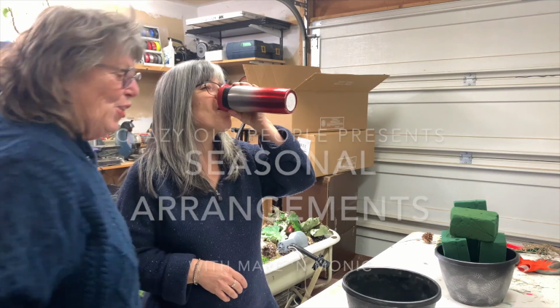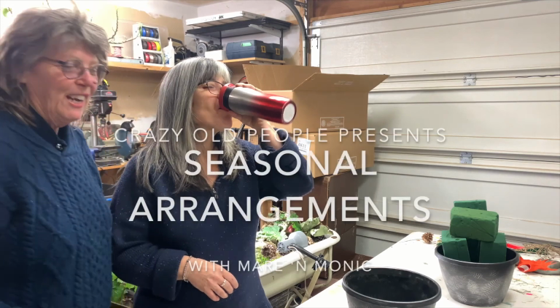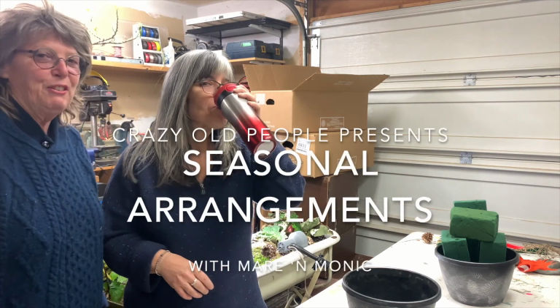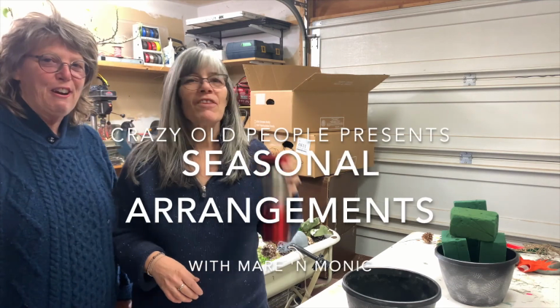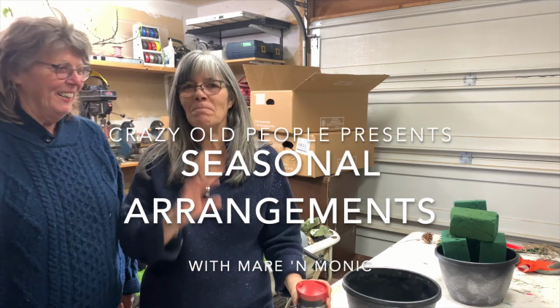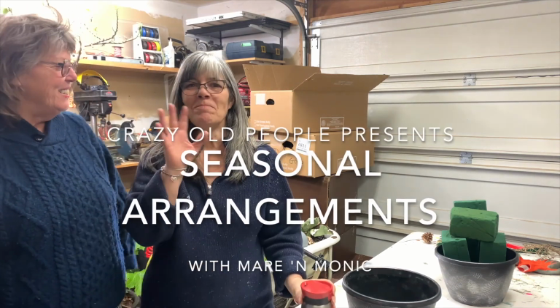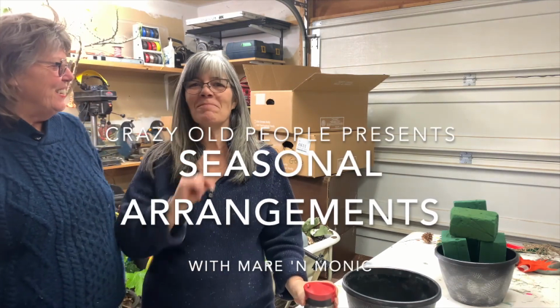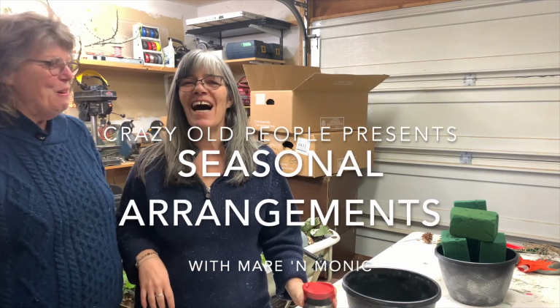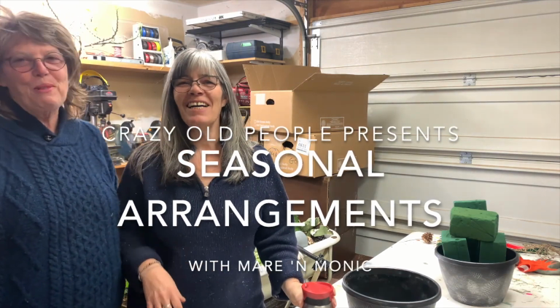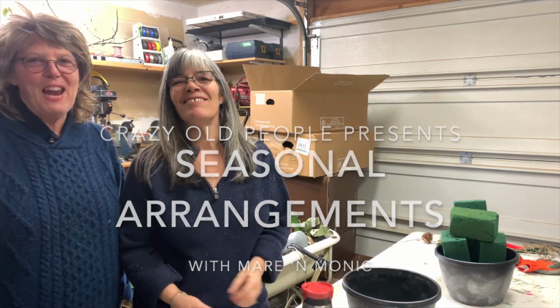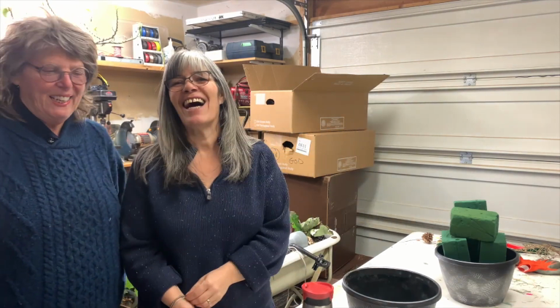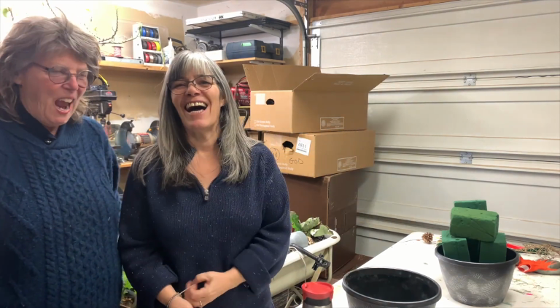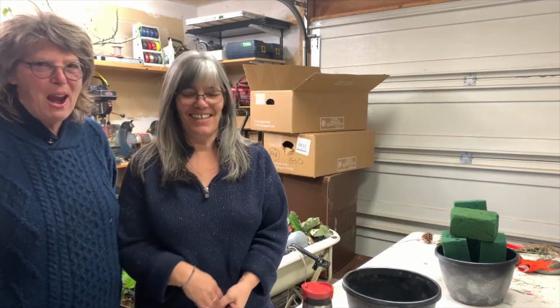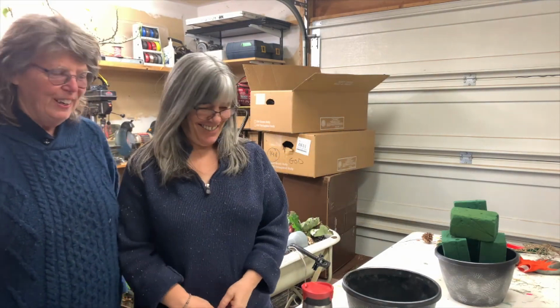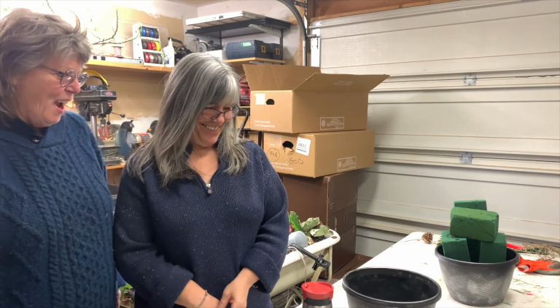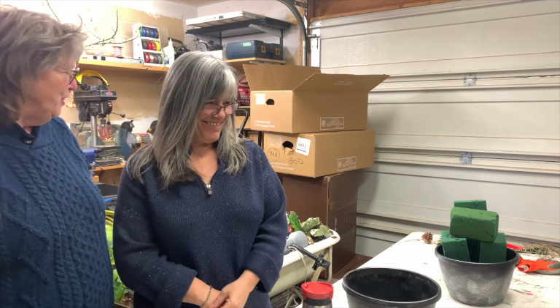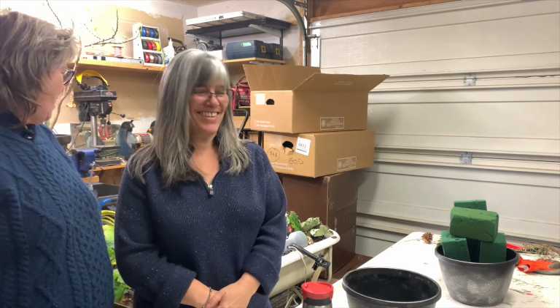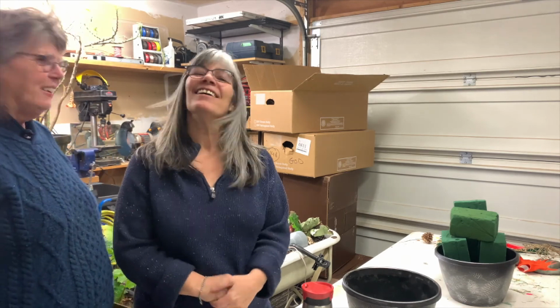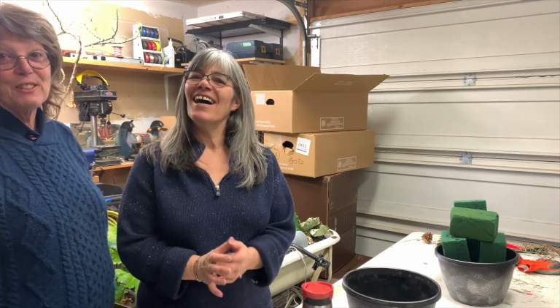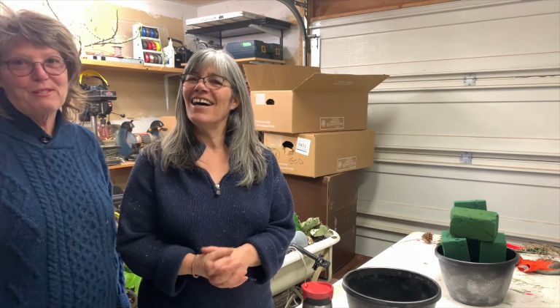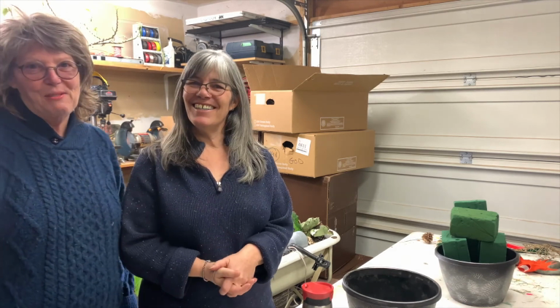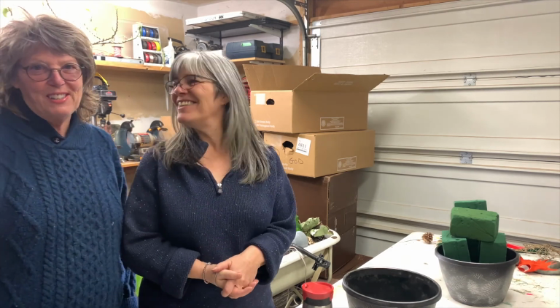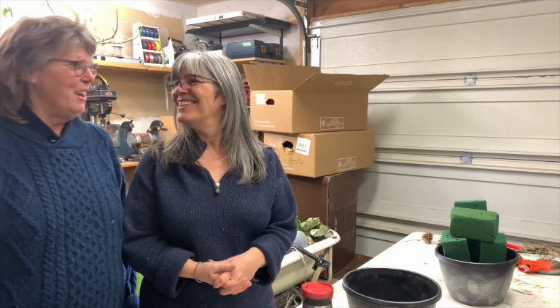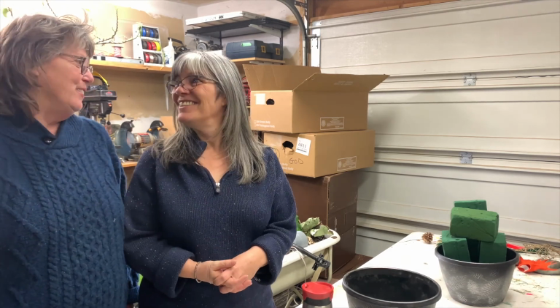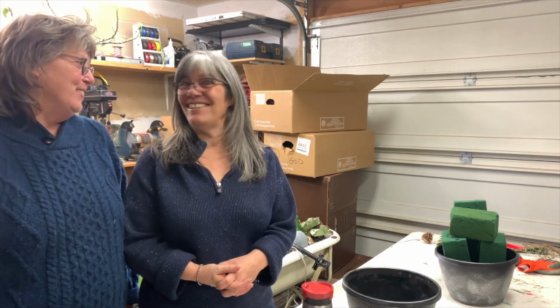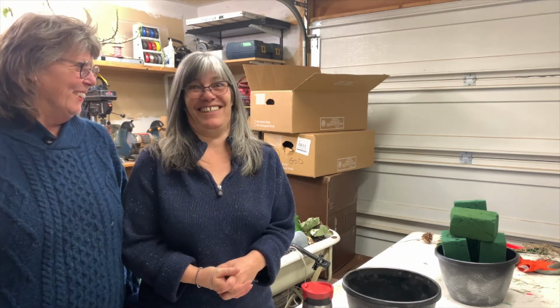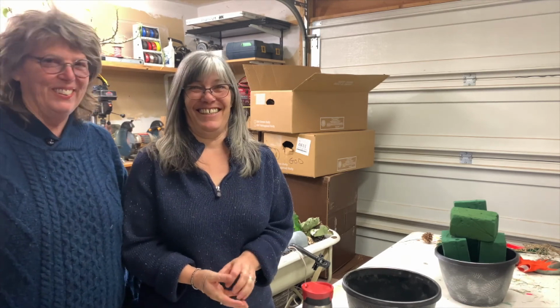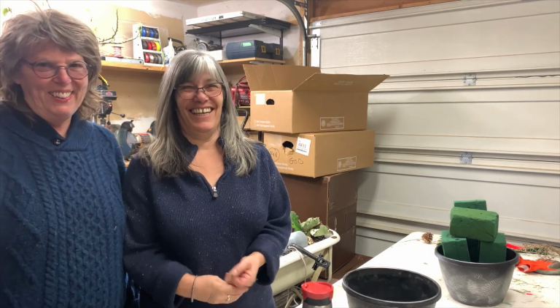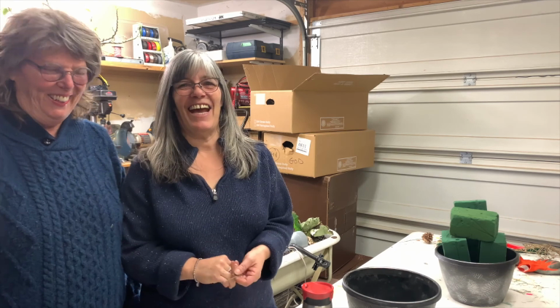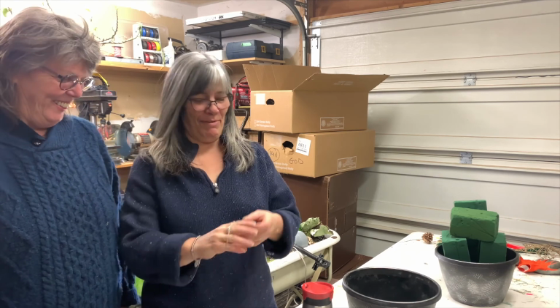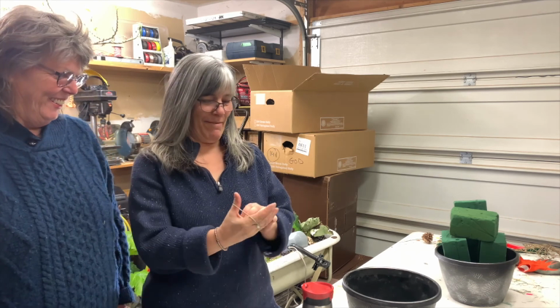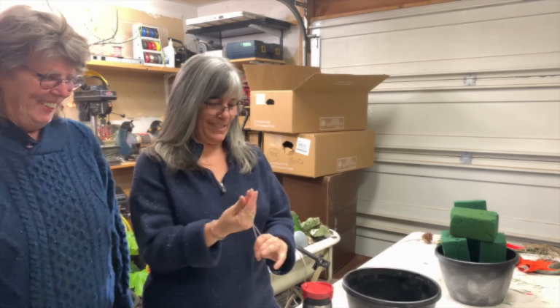So here we are in the studio. Hi, it's Monique. Hi, I'm Mare and we're going to make Christmas arrangements. Let's see how this goes. Are you ready? I'm going to put my hair up first though.